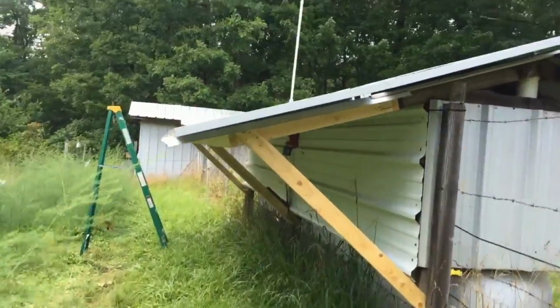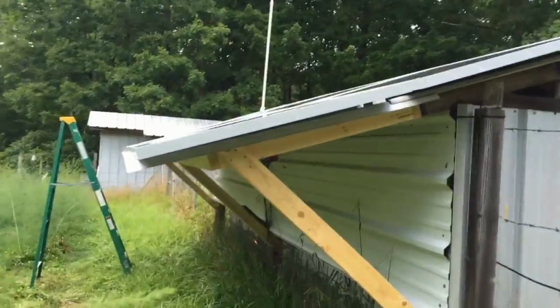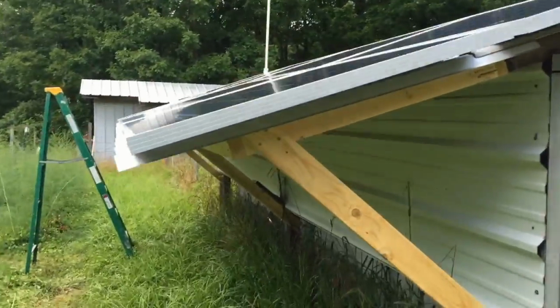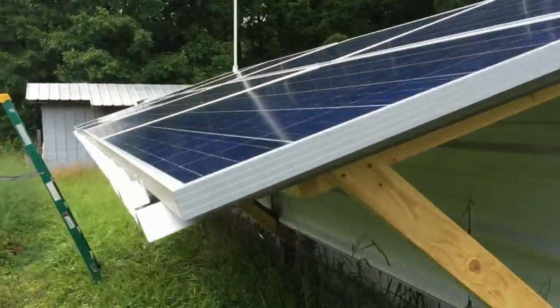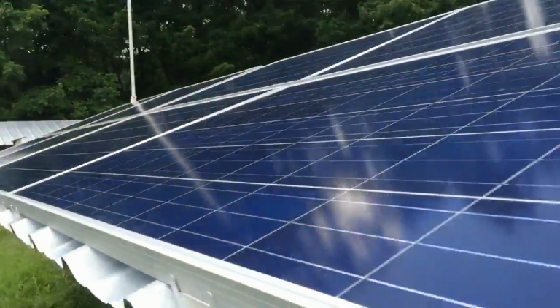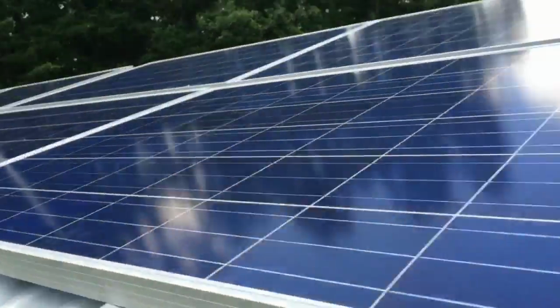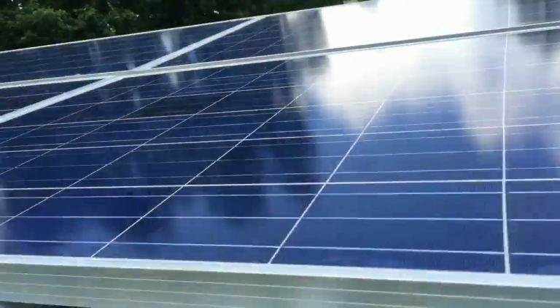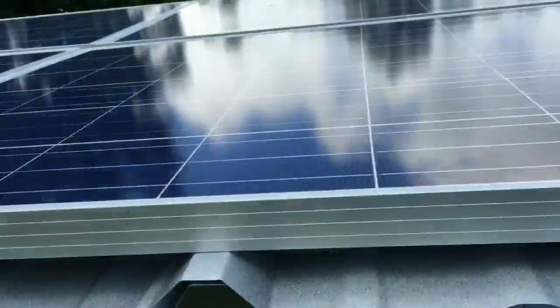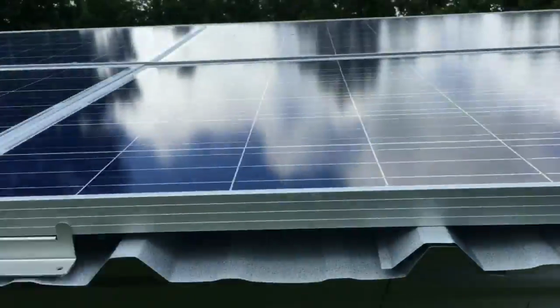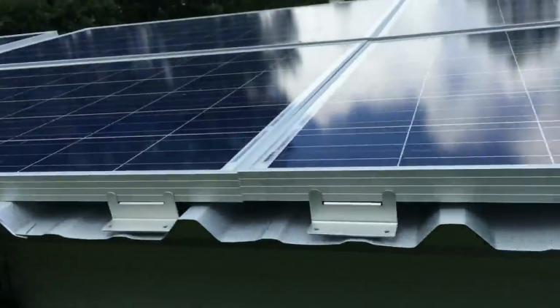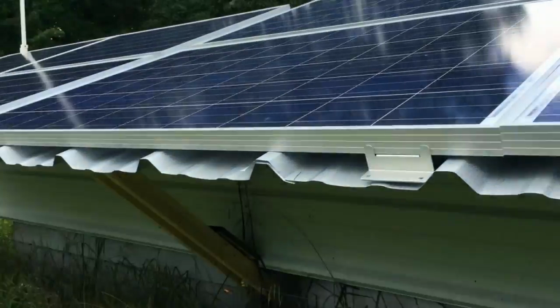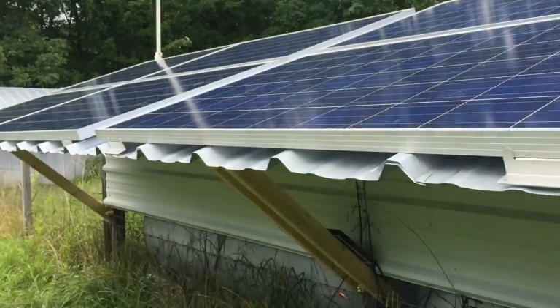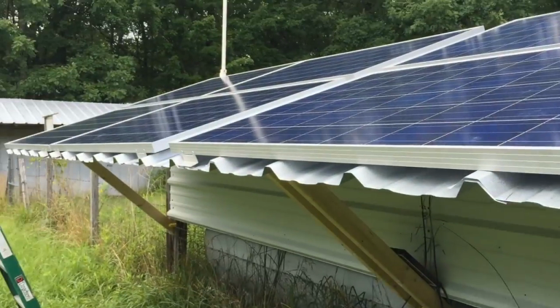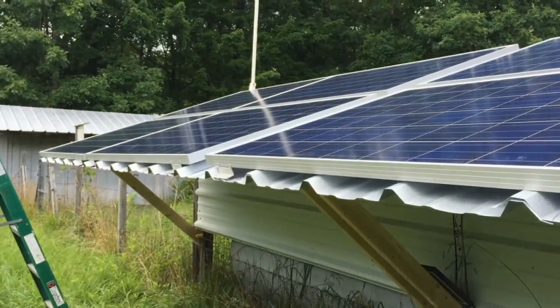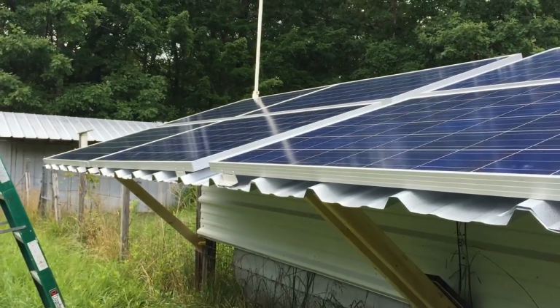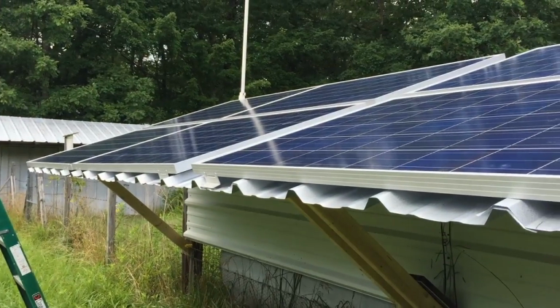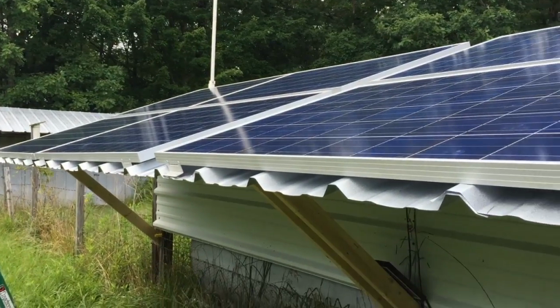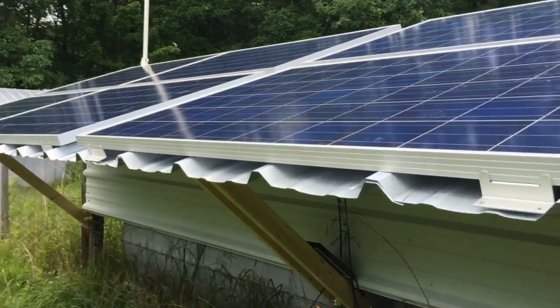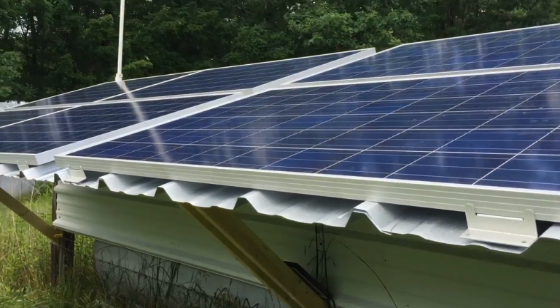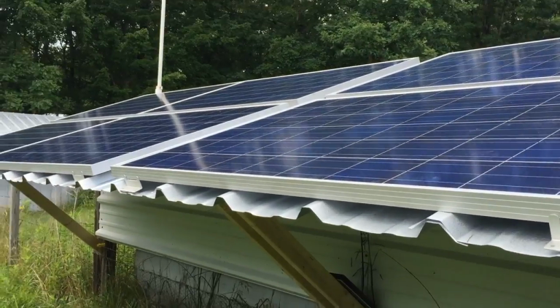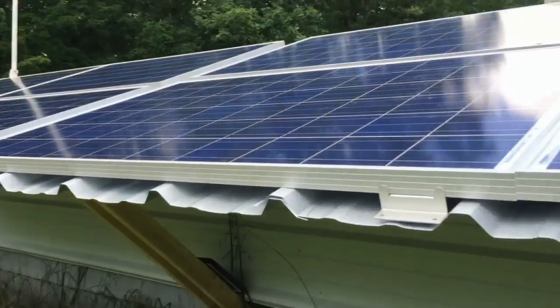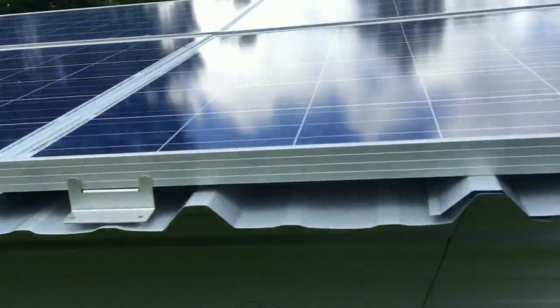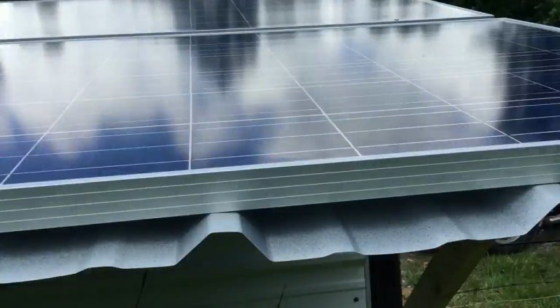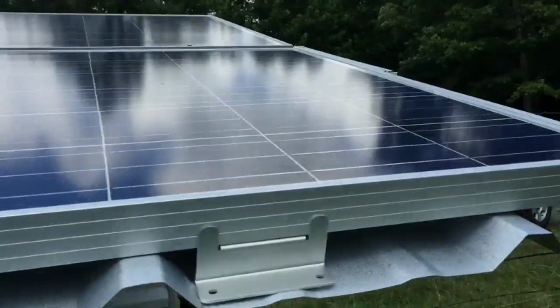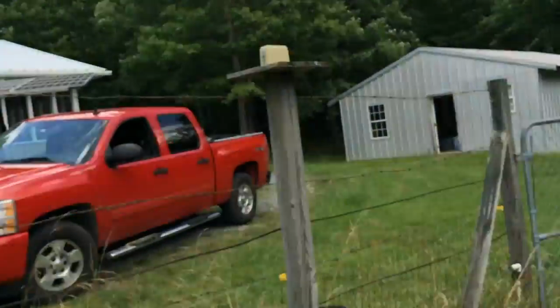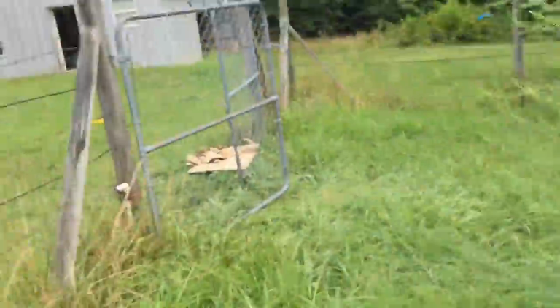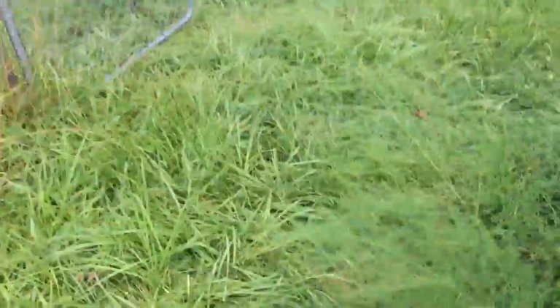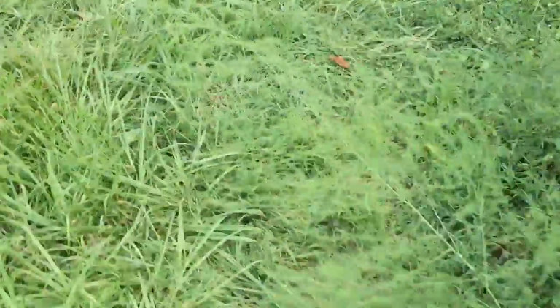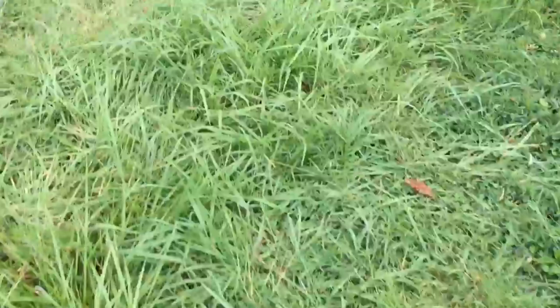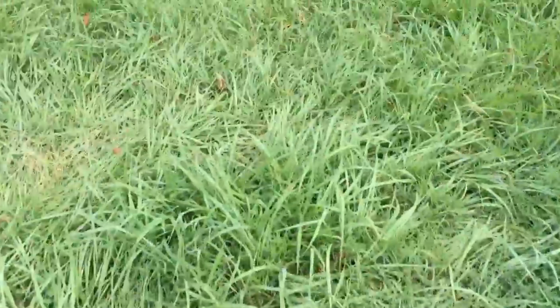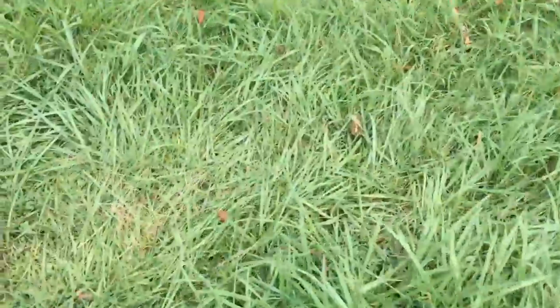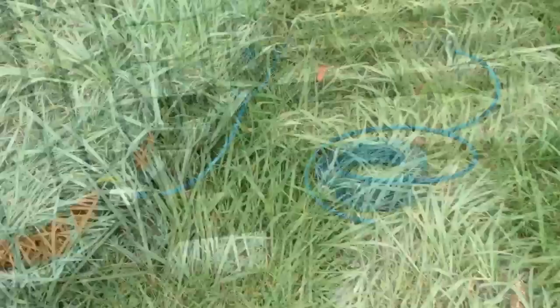These are eight of the synthesis panels. You can see right there how we've got that all mounted up. That is the secondary array feeding in, which I'll show you indoors here in just a sec.